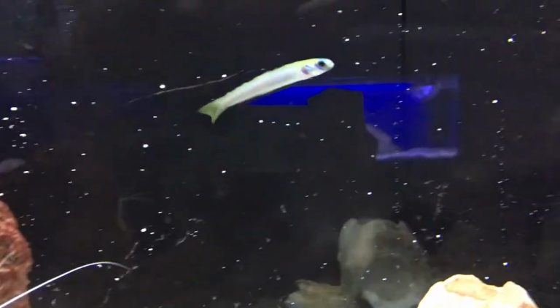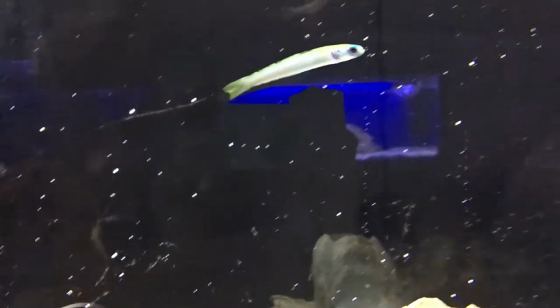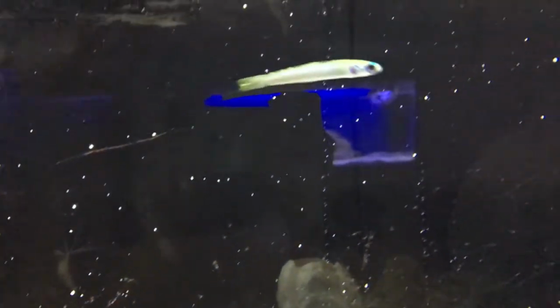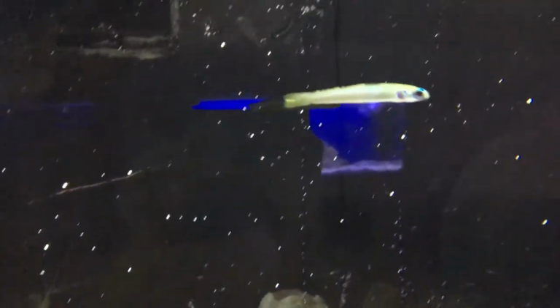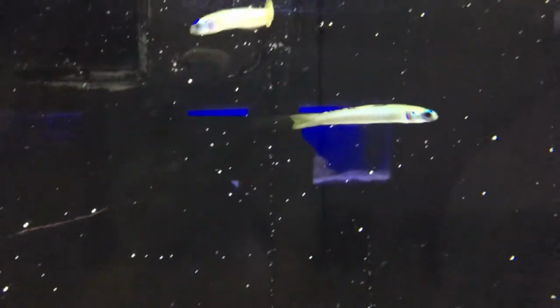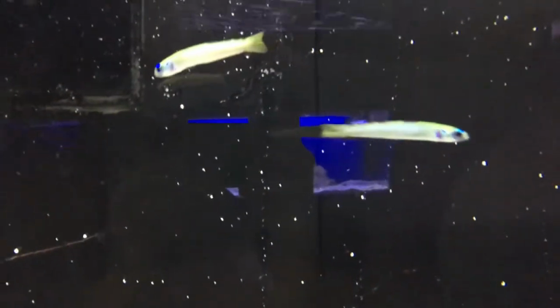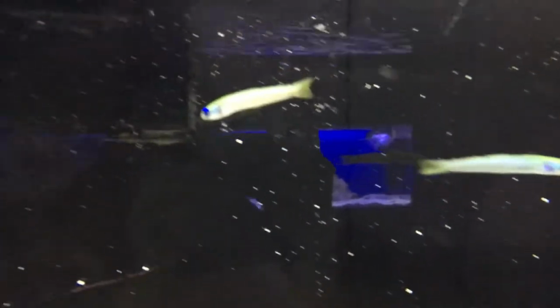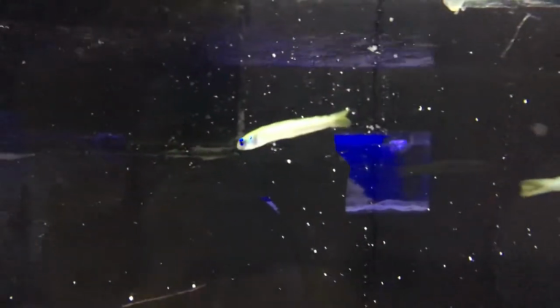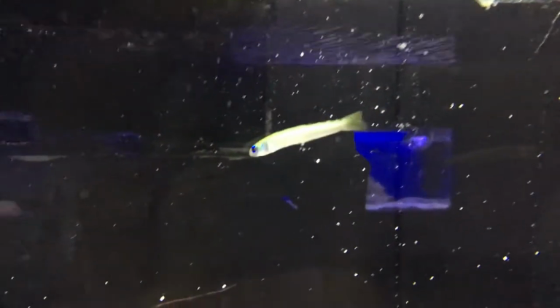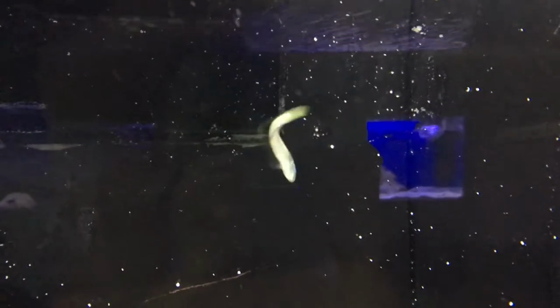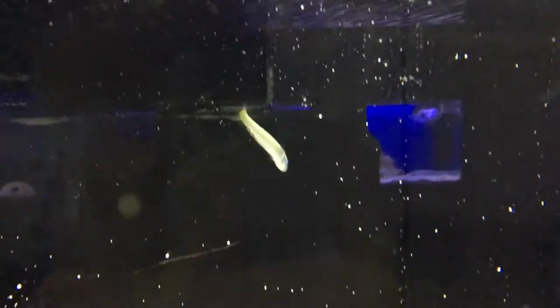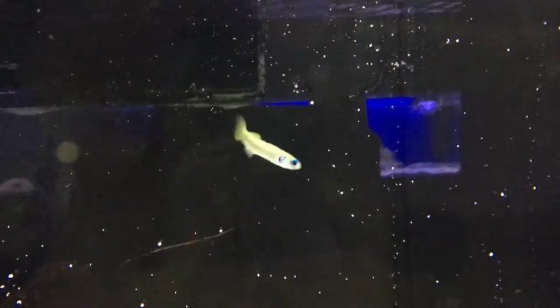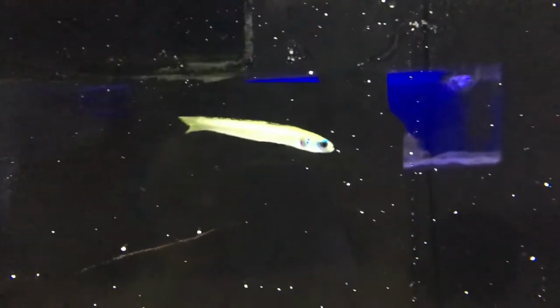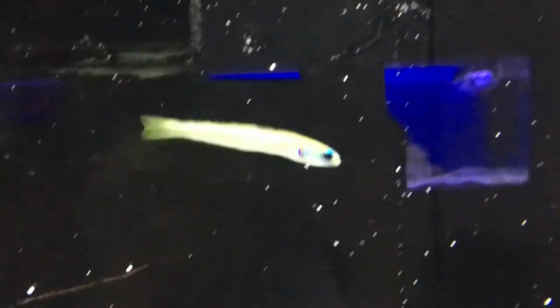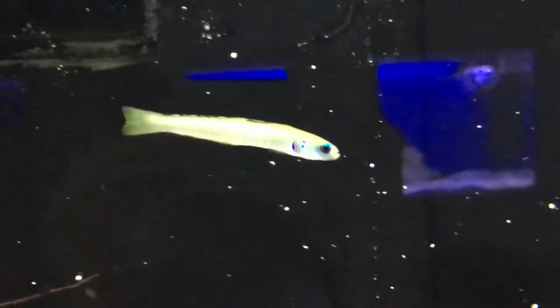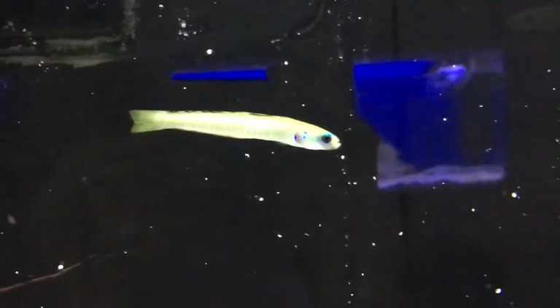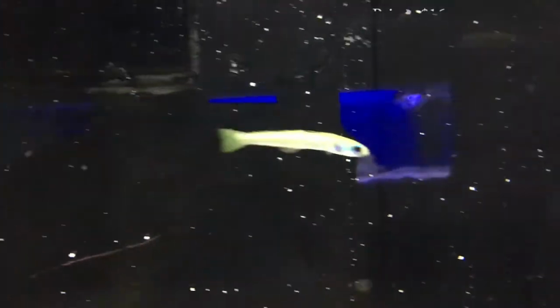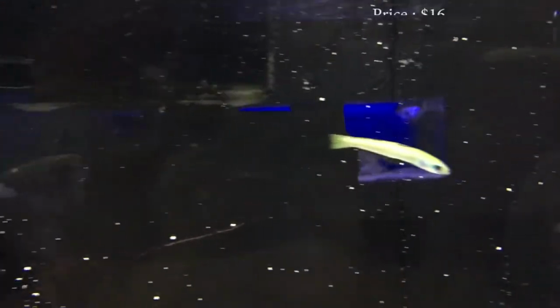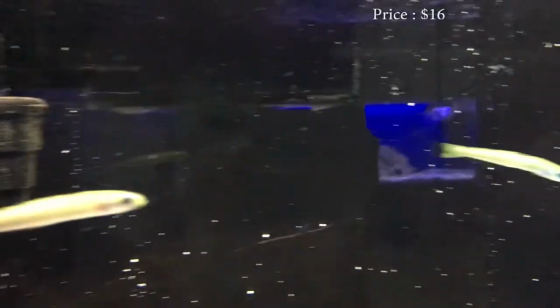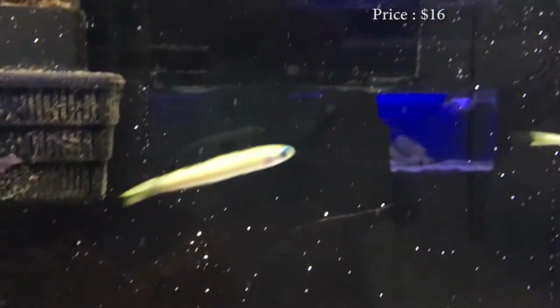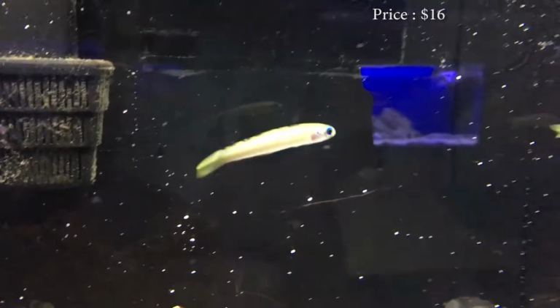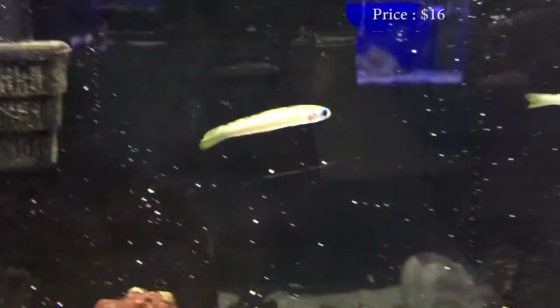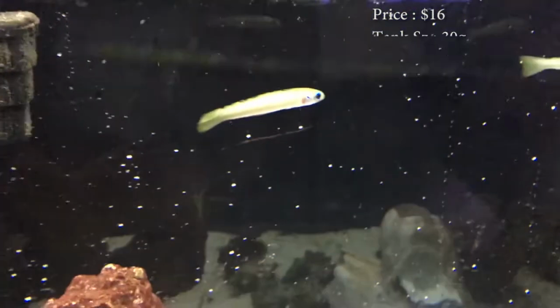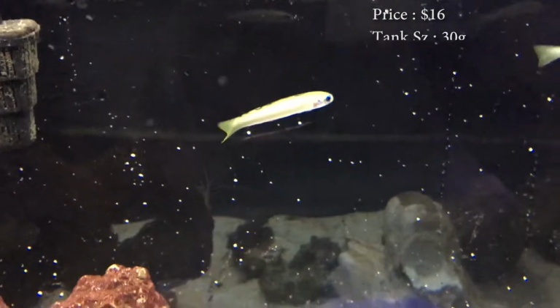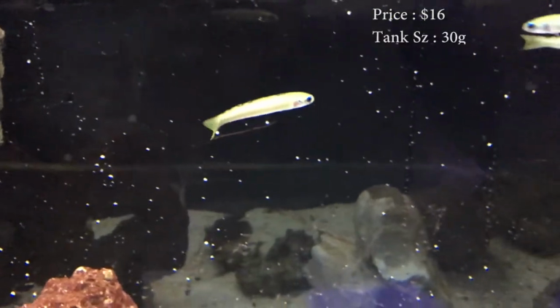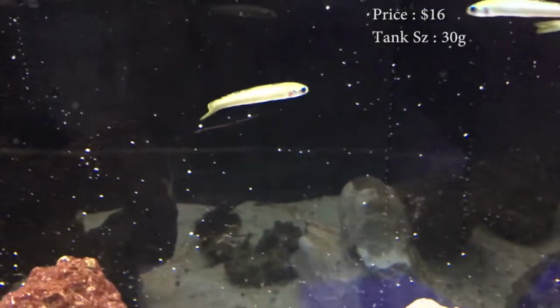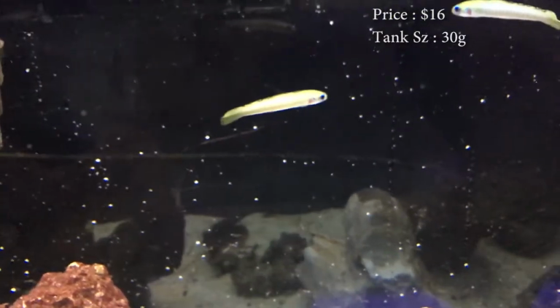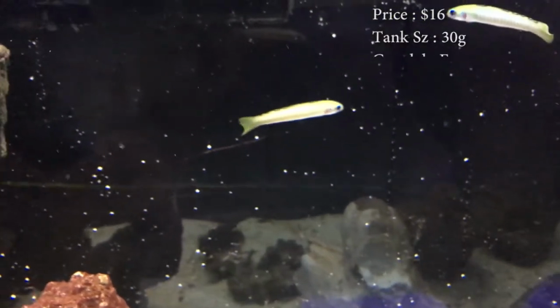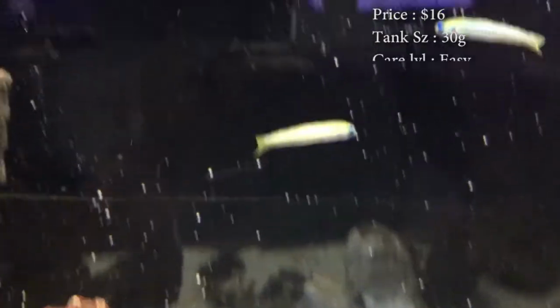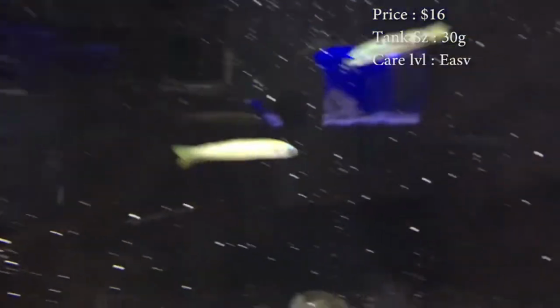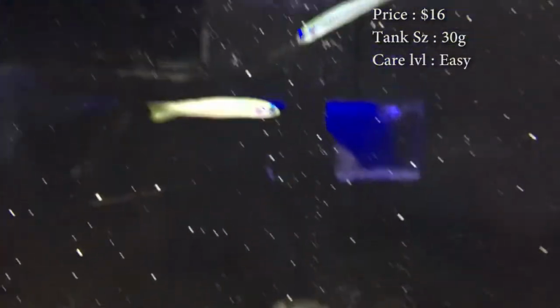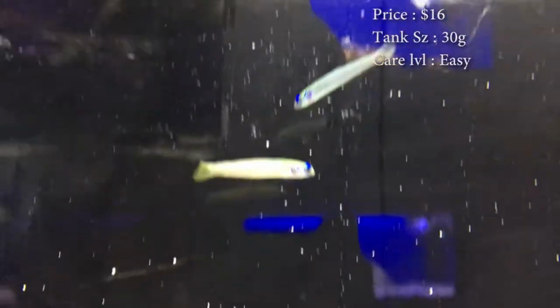It is called a bar goby, or a zebra bar dartfish. Prices on these guys, you'll spend about $16 on them. Tank size, you need about a 30 gallon. Care level, super easy.